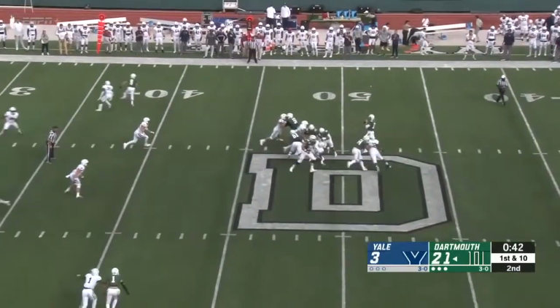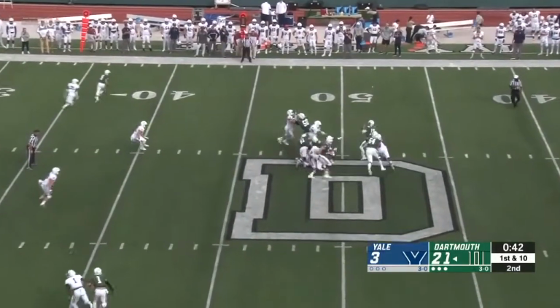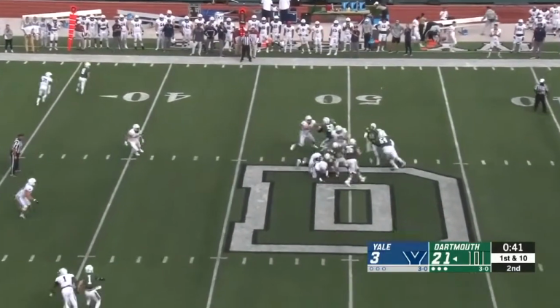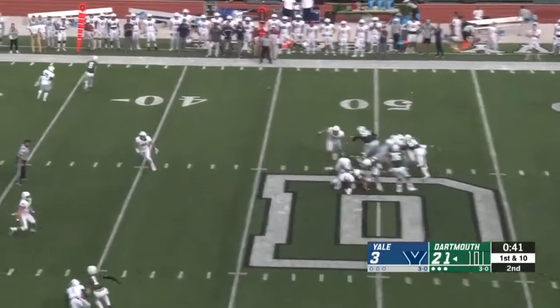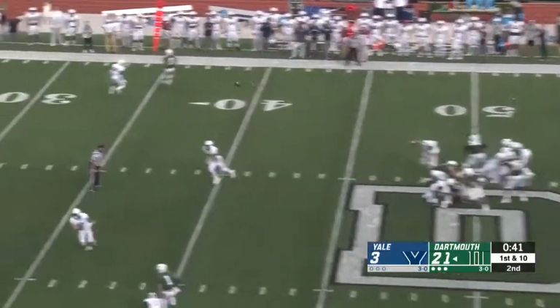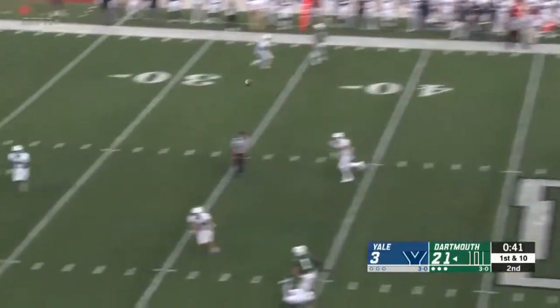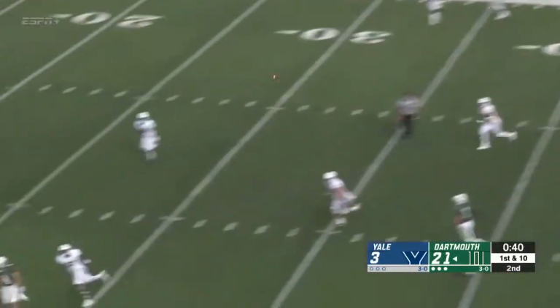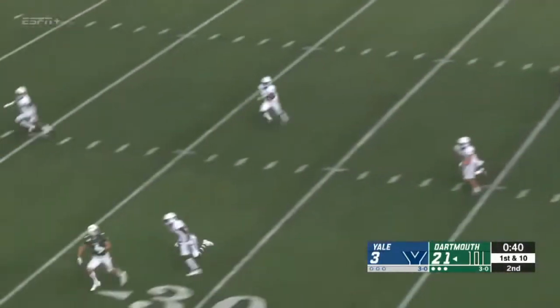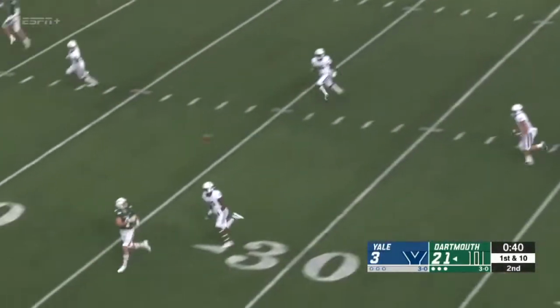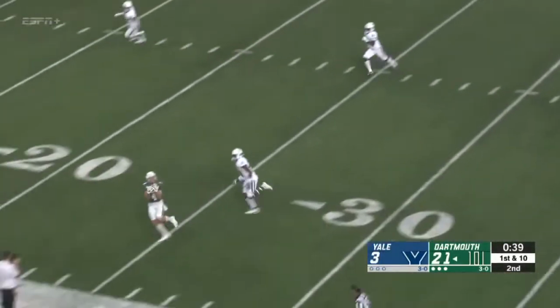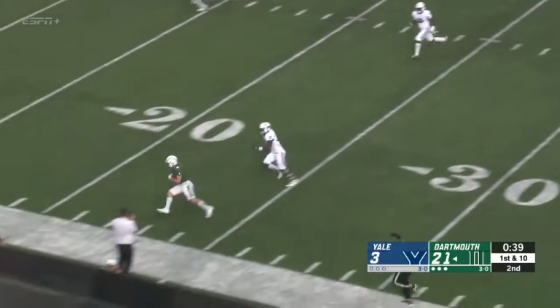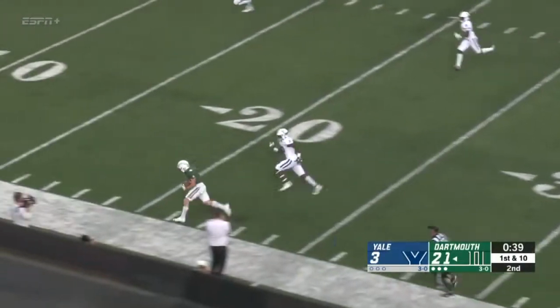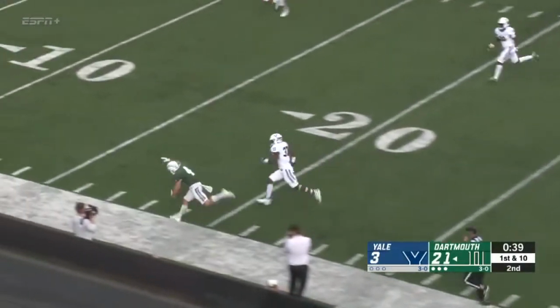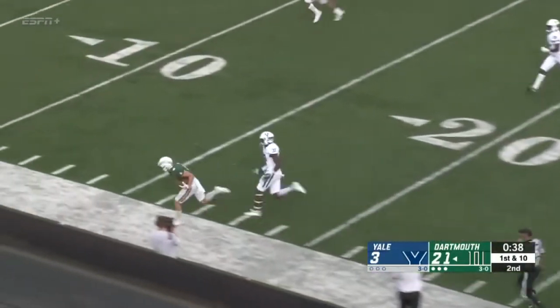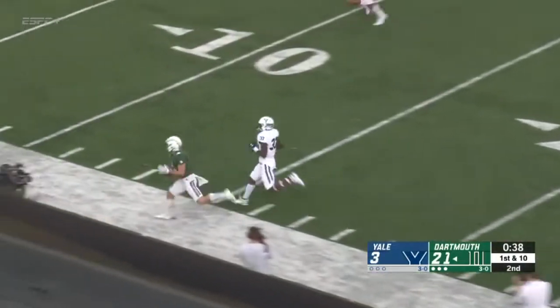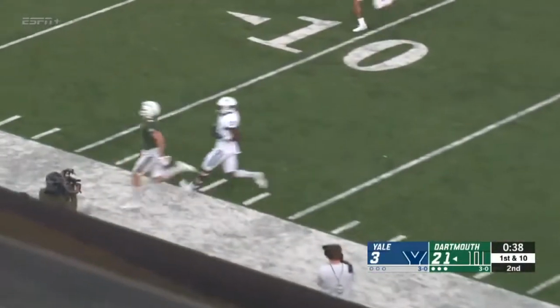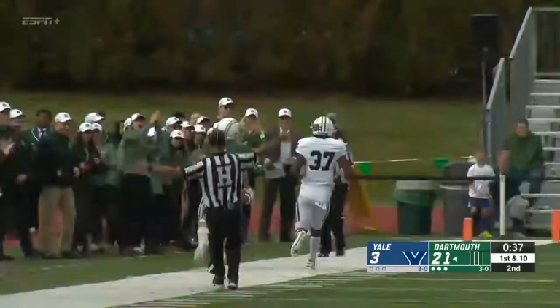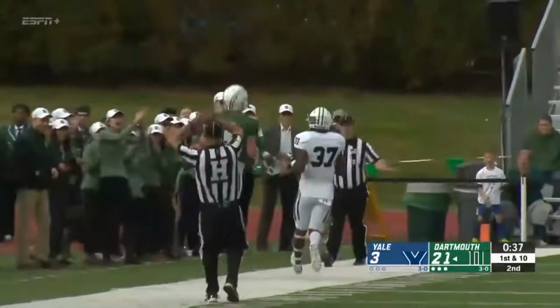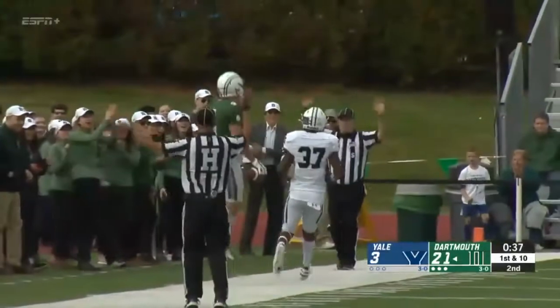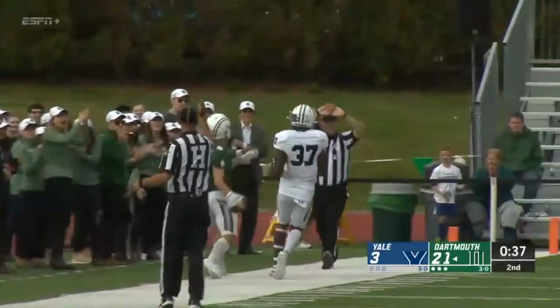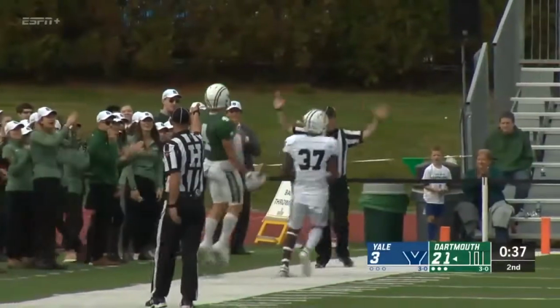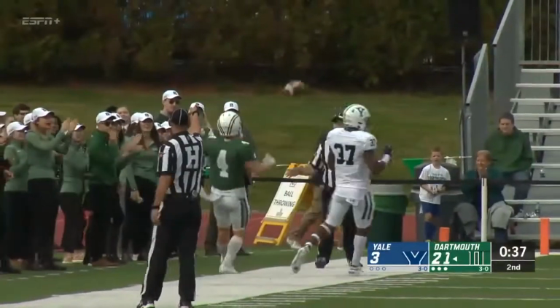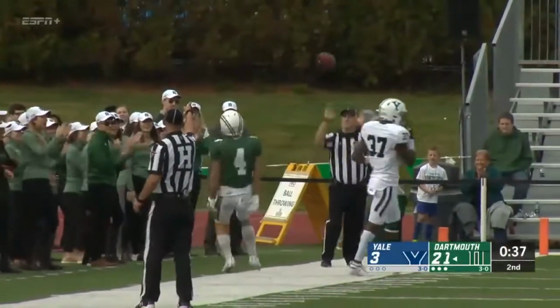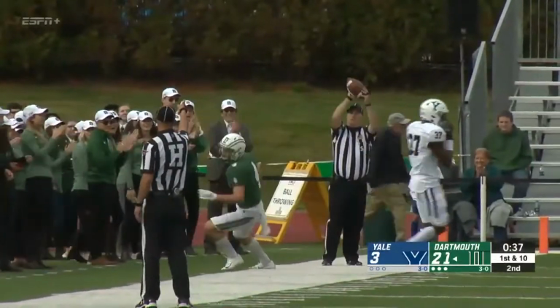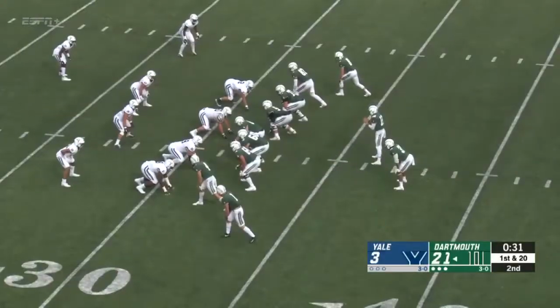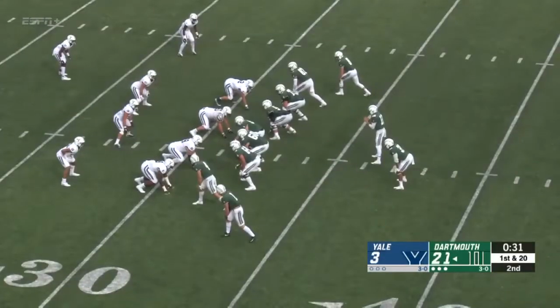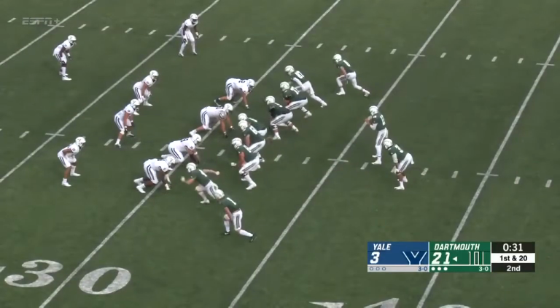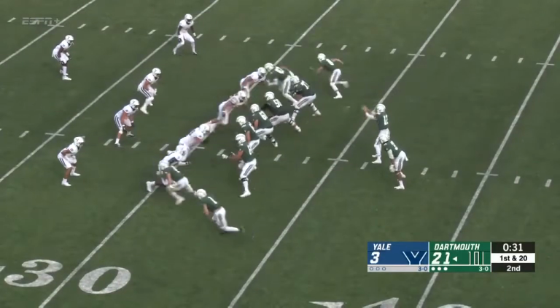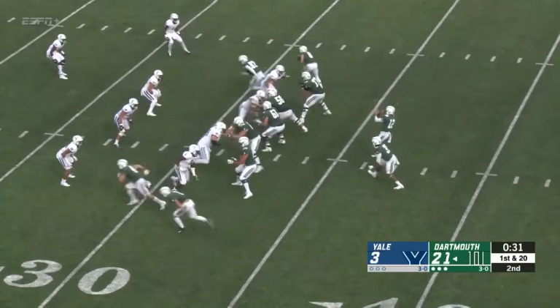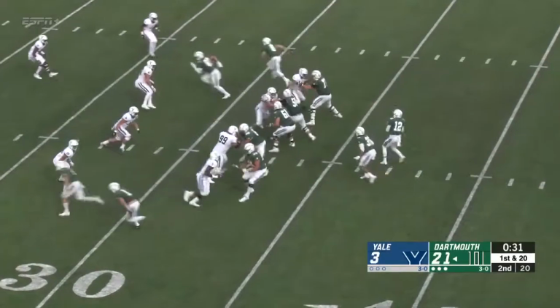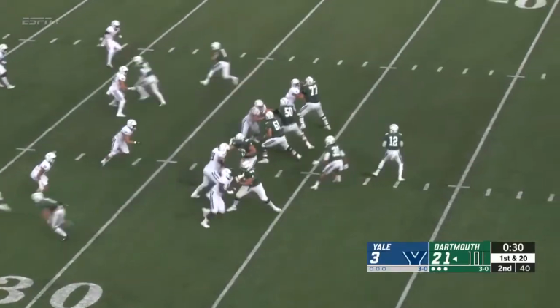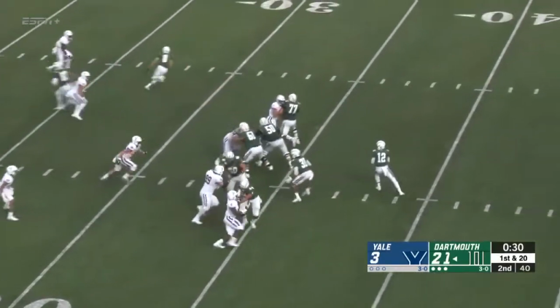Pressure coming from his backside, turns — he's hit as he throws, but there's a man open. It's going to be caught by Estrada. Tries to tightrope the sideline and goes out of bounds. First down and 20, now coming from the 31.